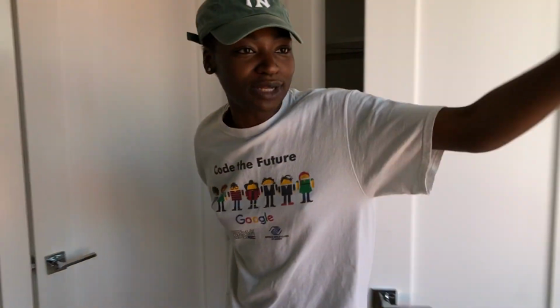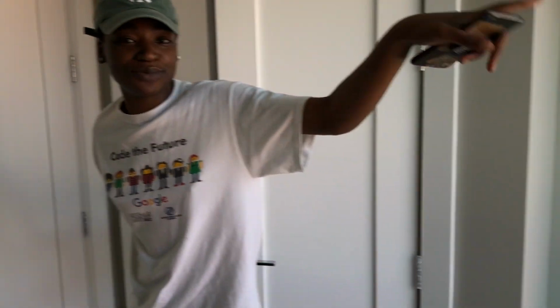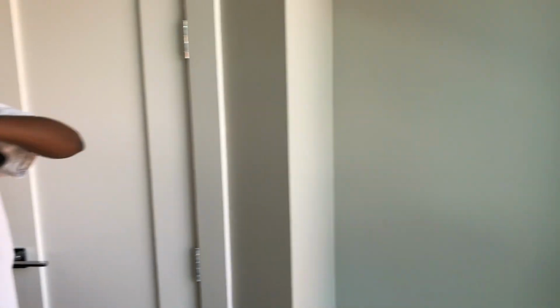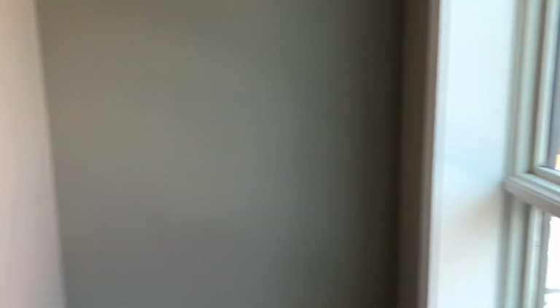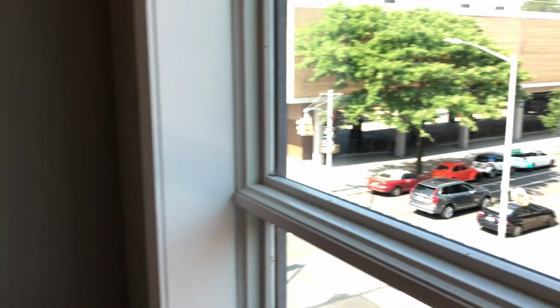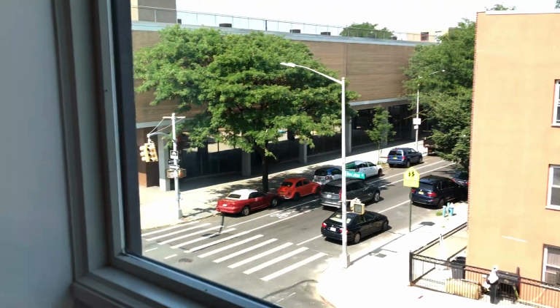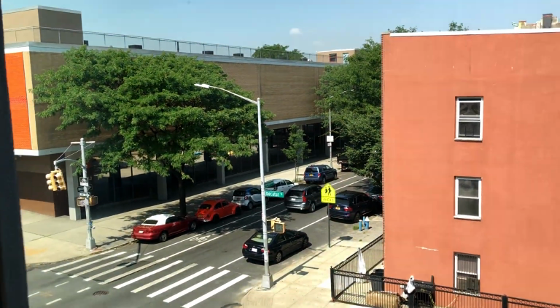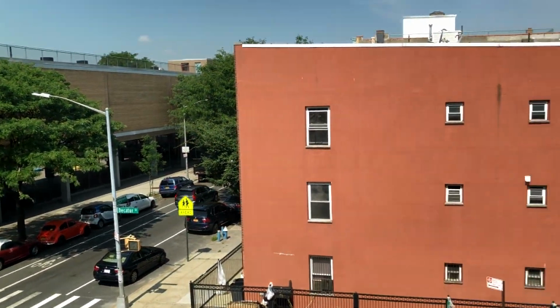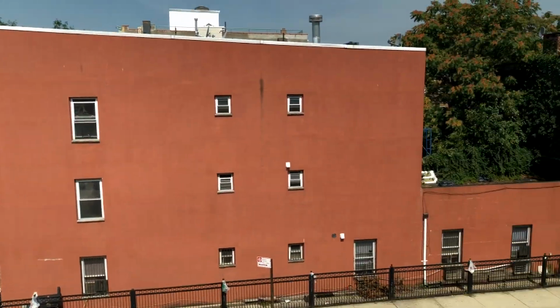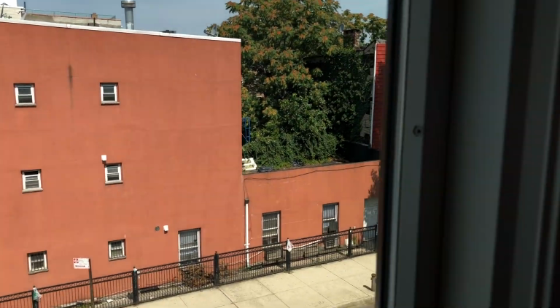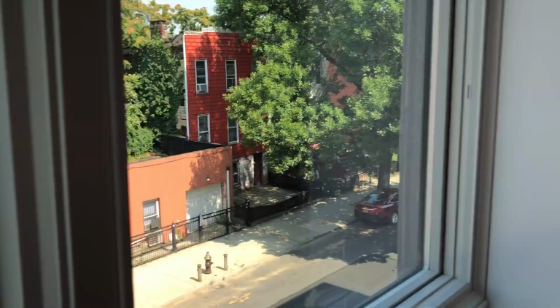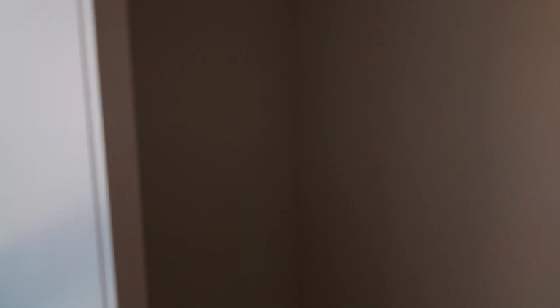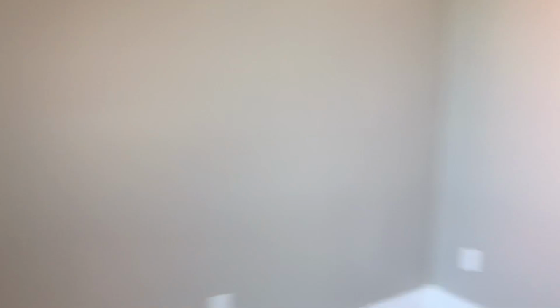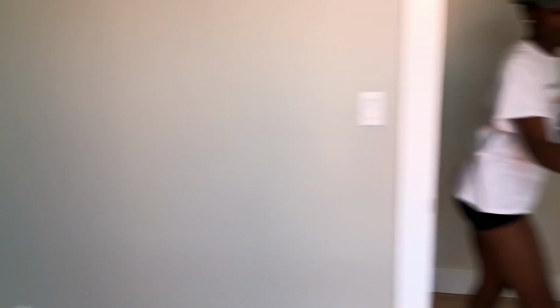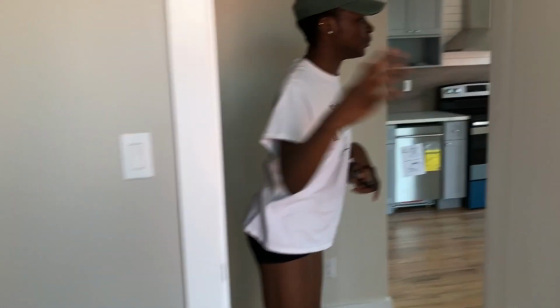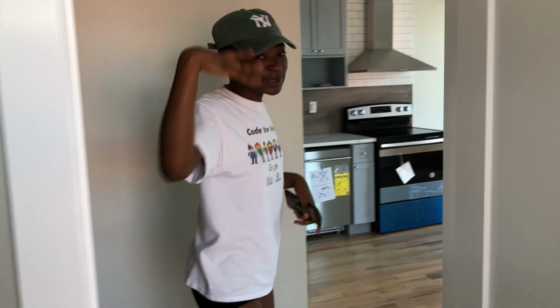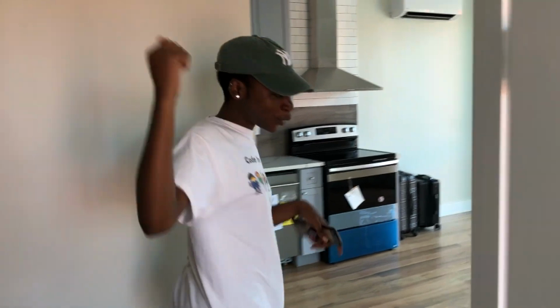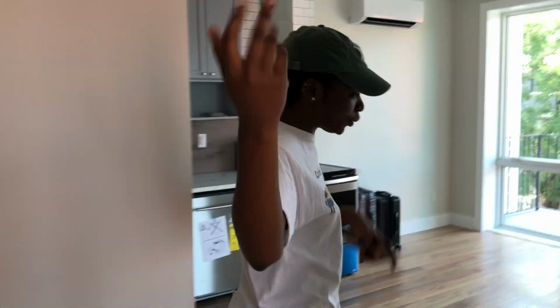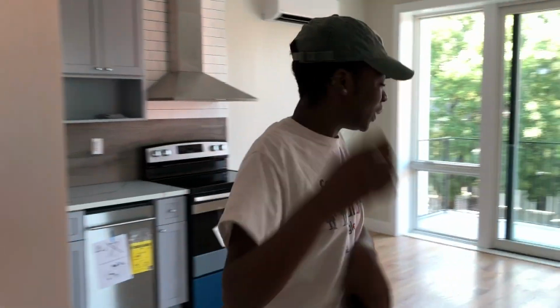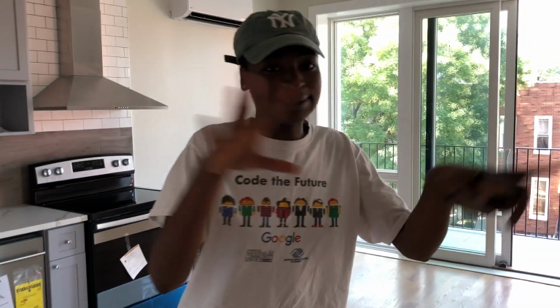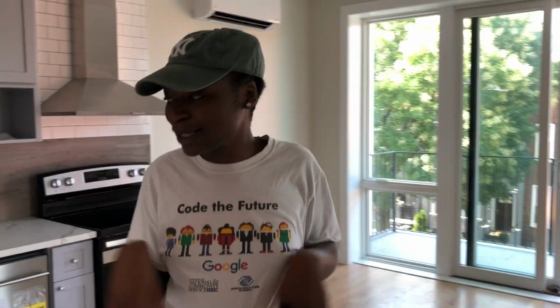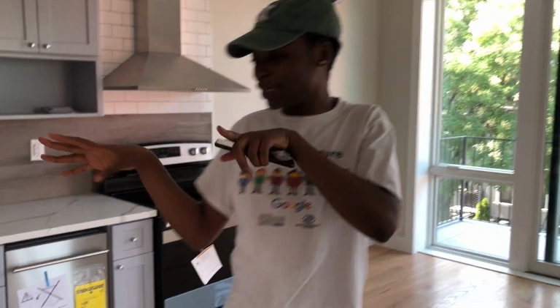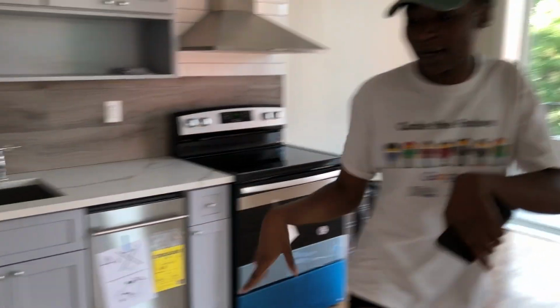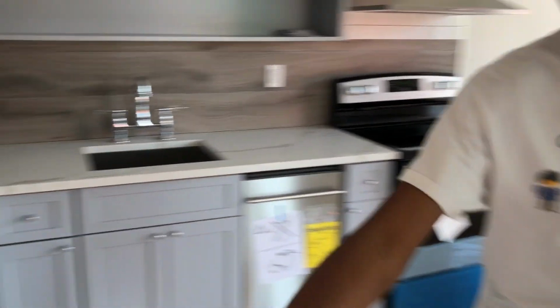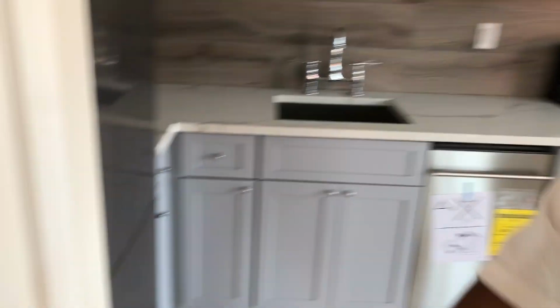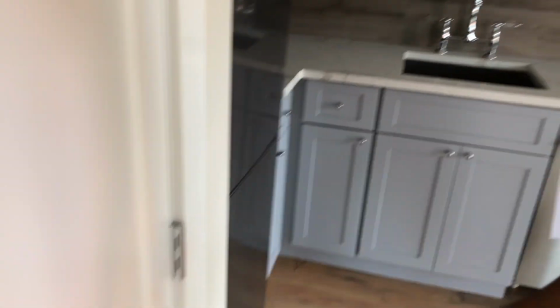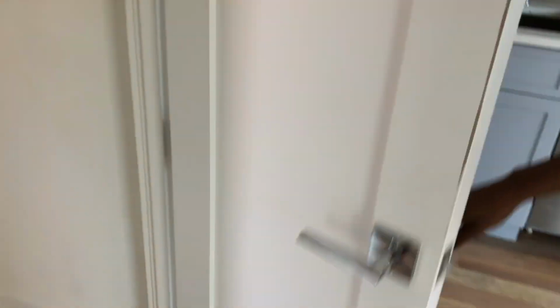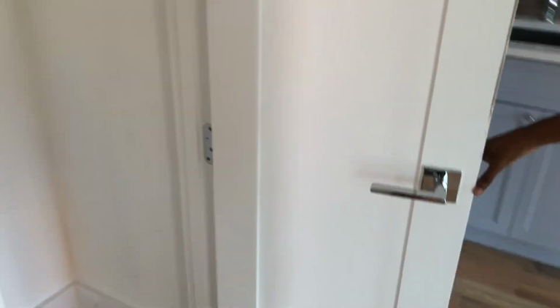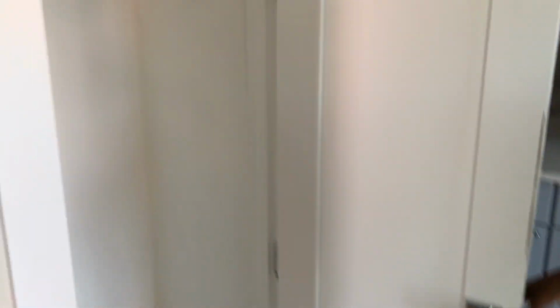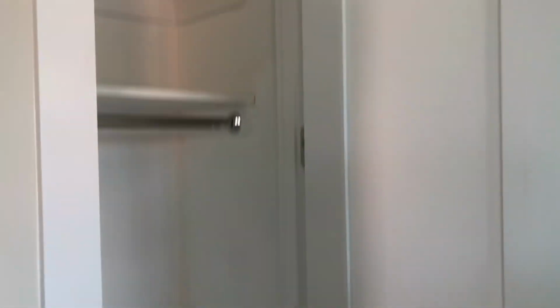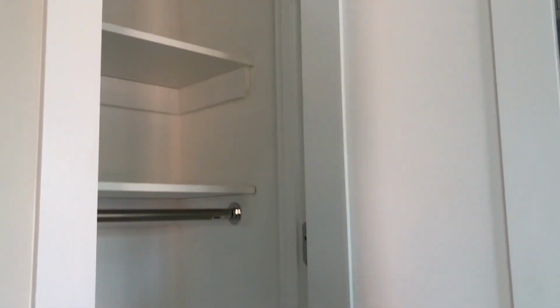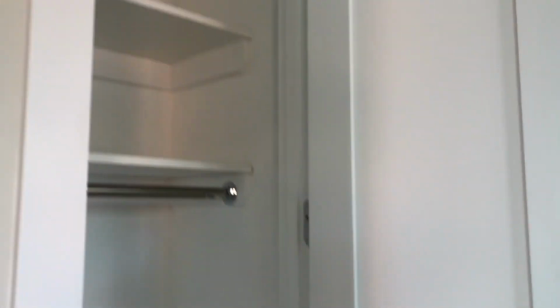Did you check out the view? We got a view too! Okay, follow me, come through — this is the little kitchen area. We have a storage space right over here, it's pretty big for extra things.